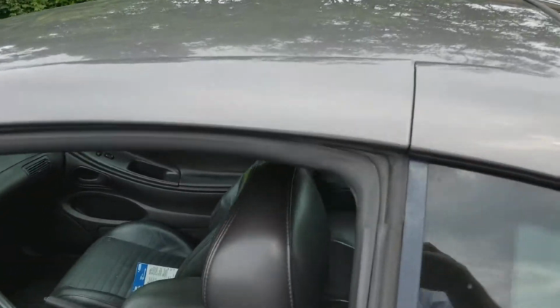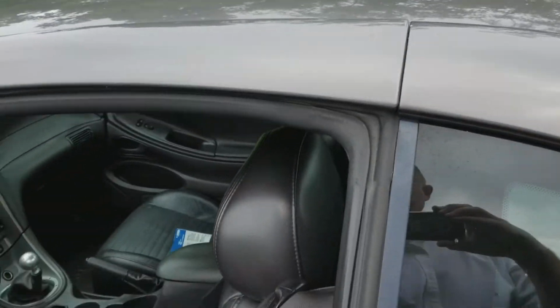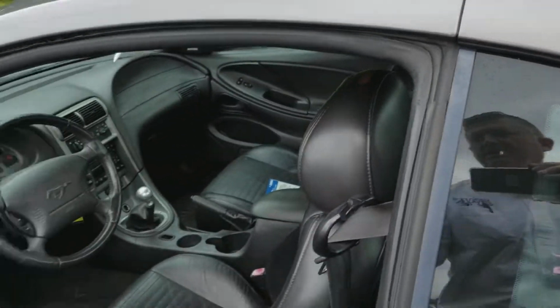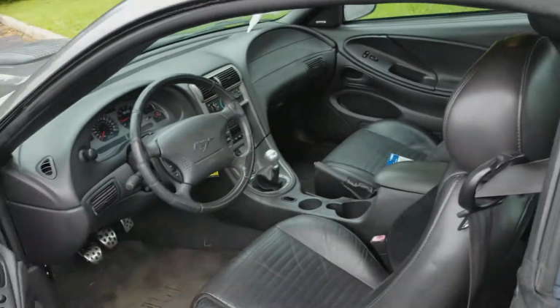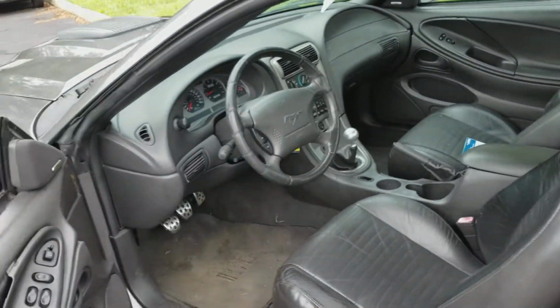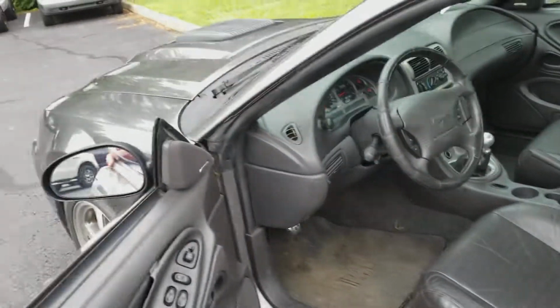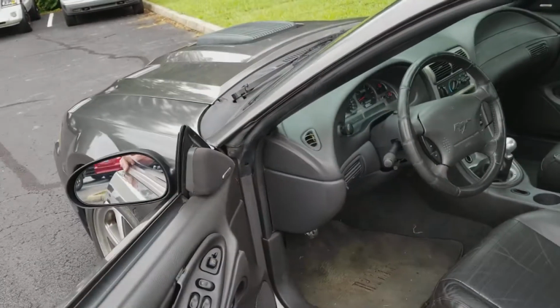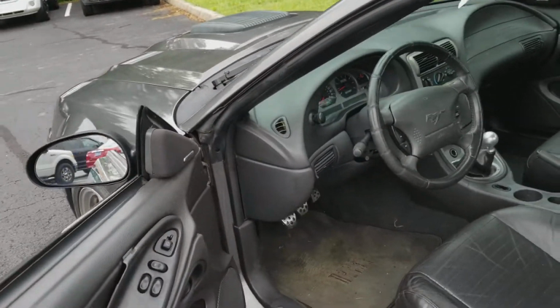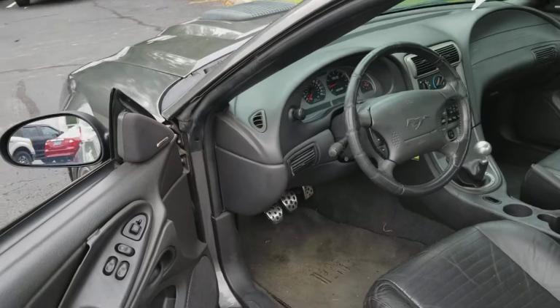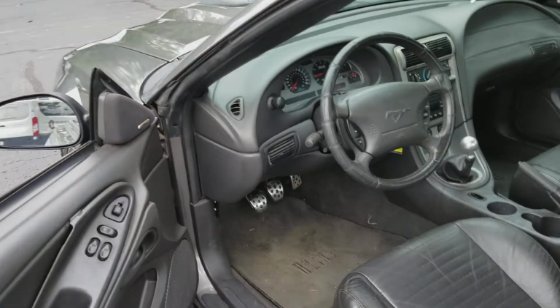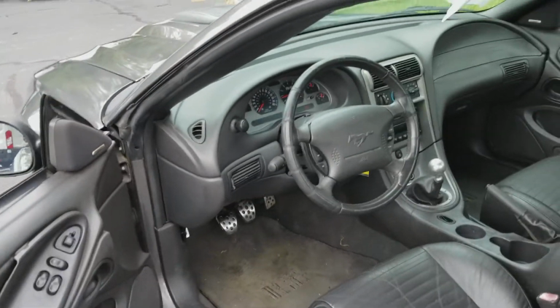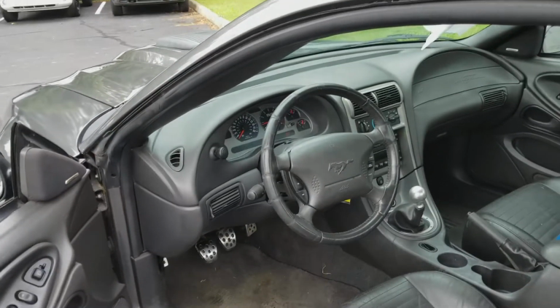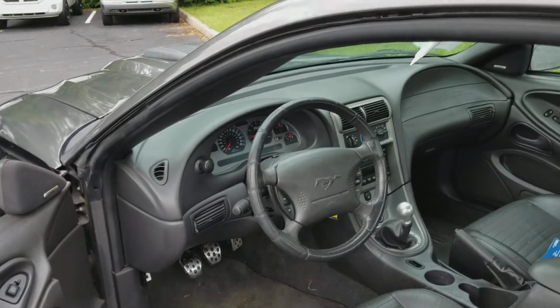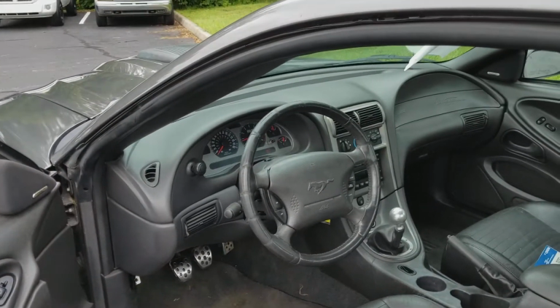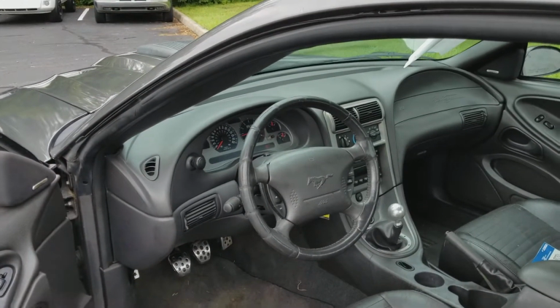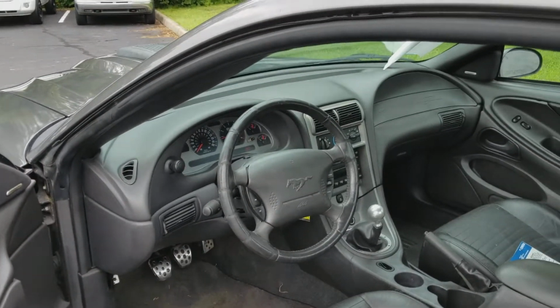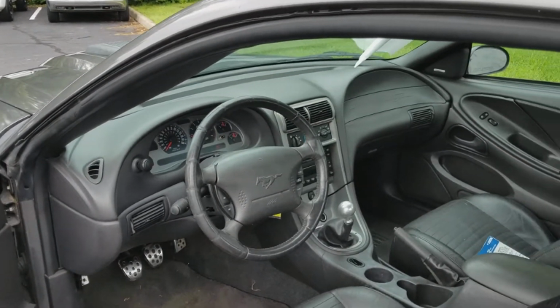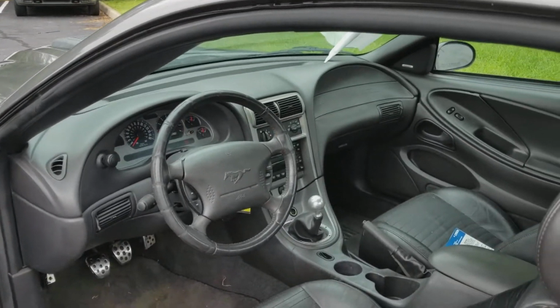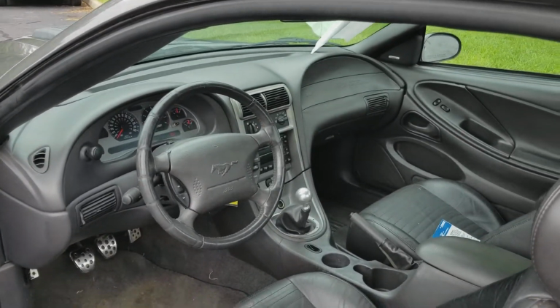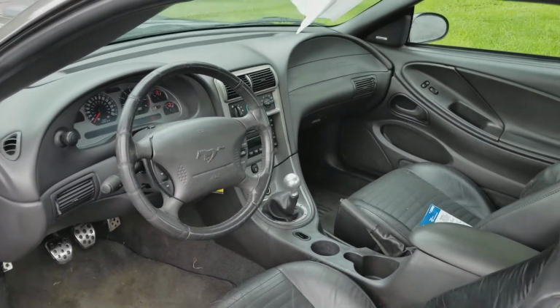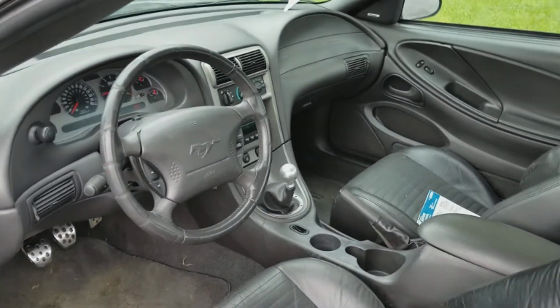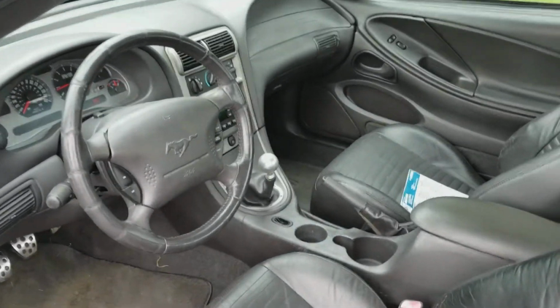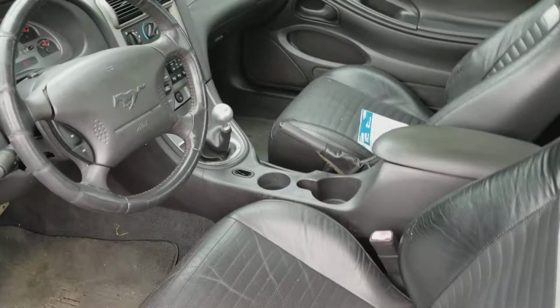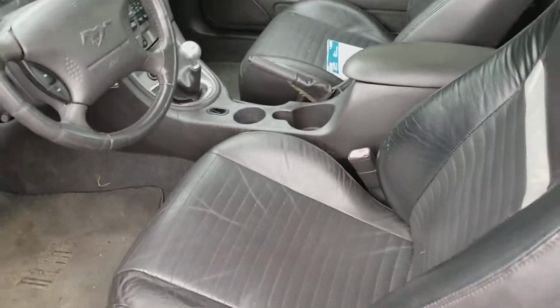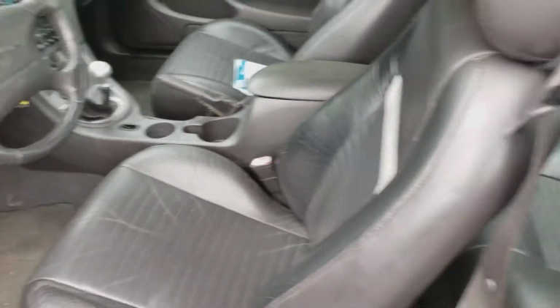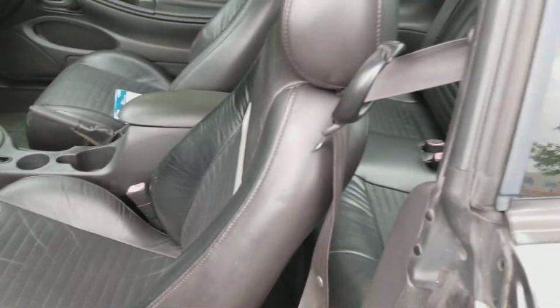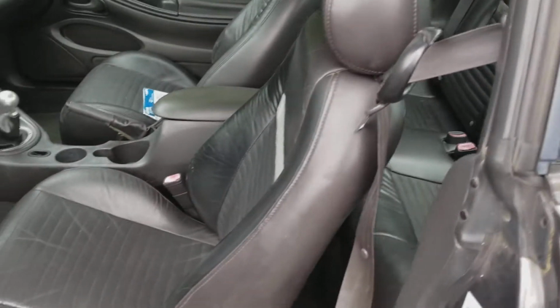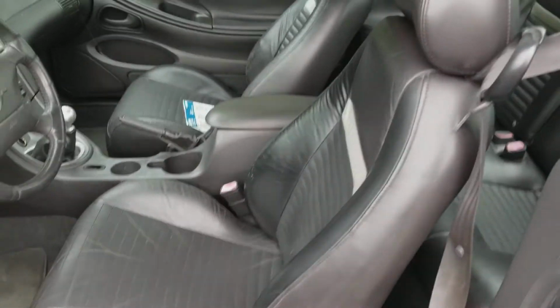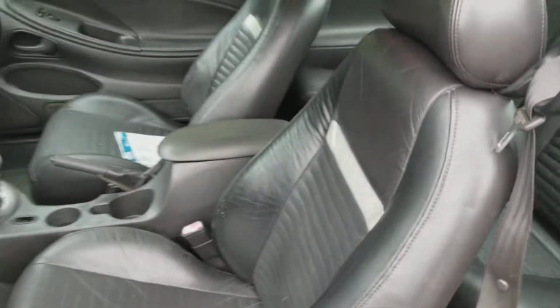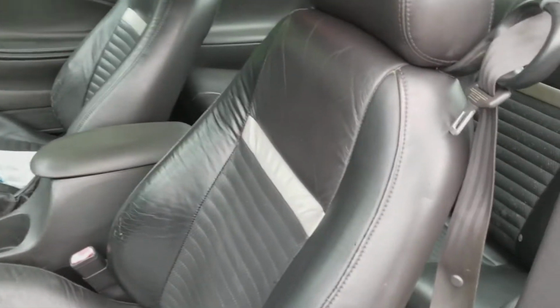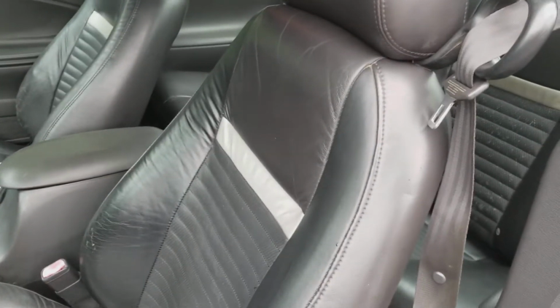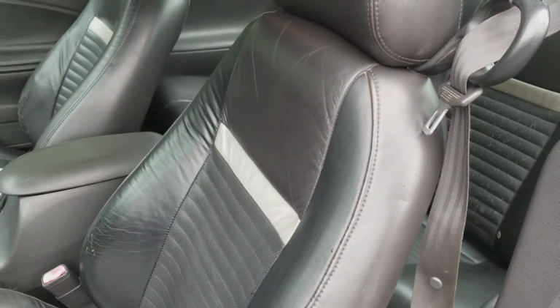A lot of fun to drive, I got to tell you. Power windows, door locks, it's got cruise control. It's got a nice shifter in here. Leather seats — a little two-tone there.